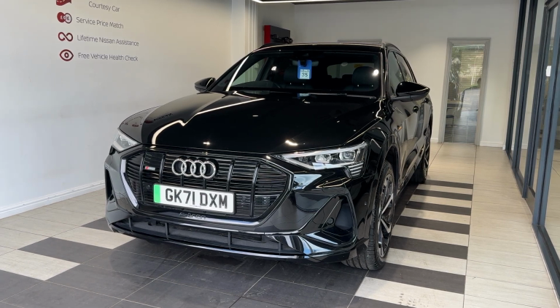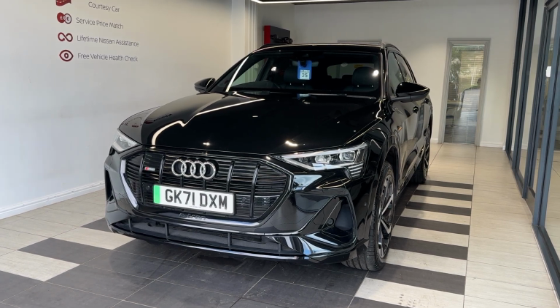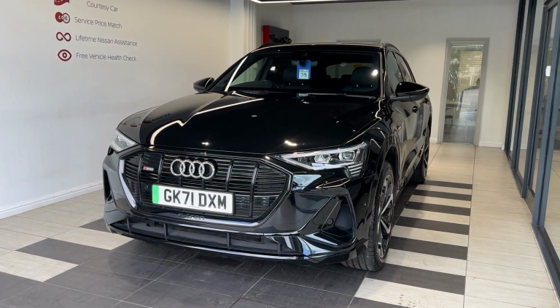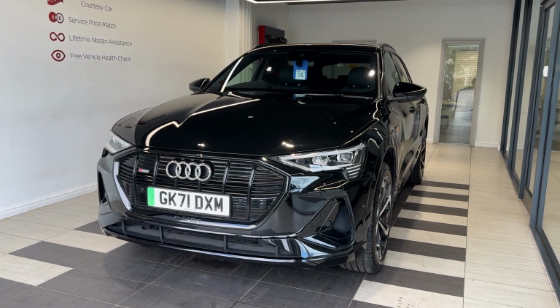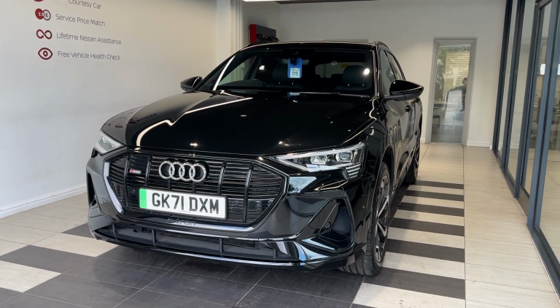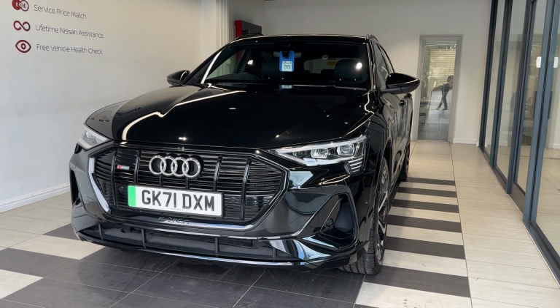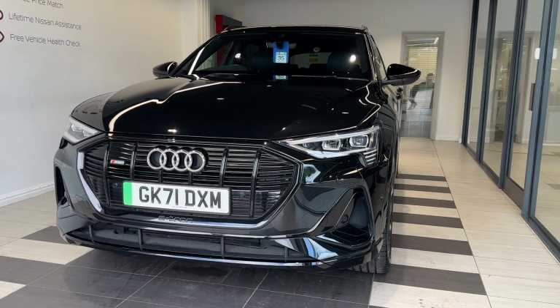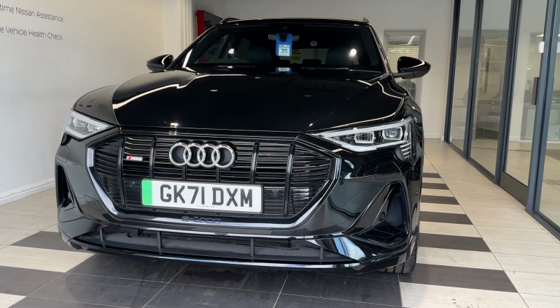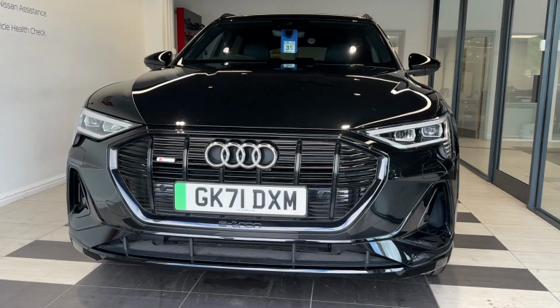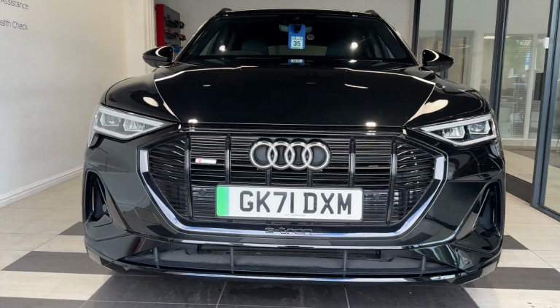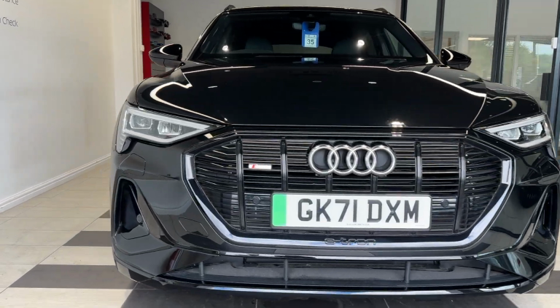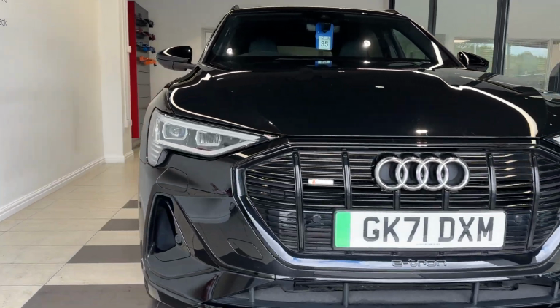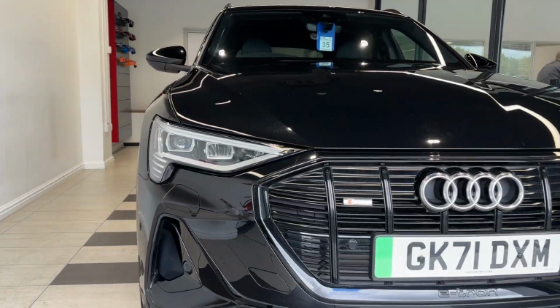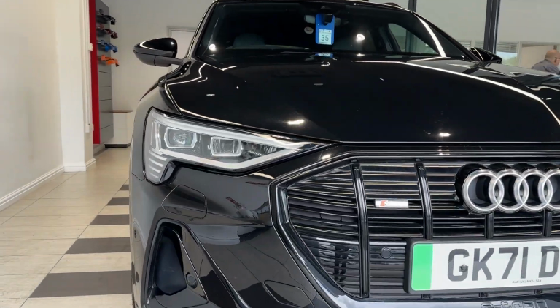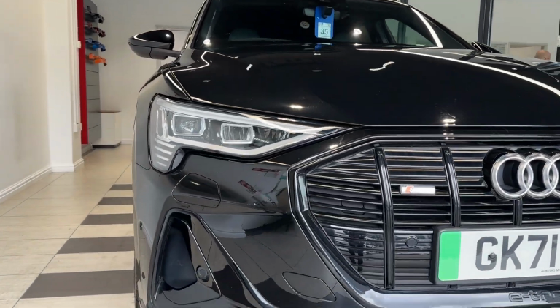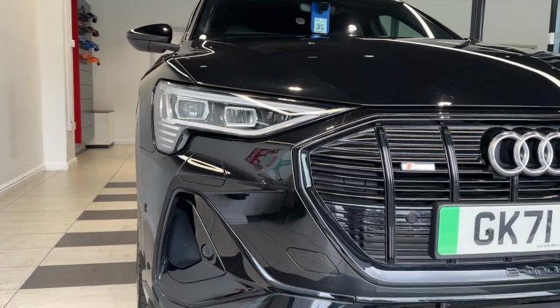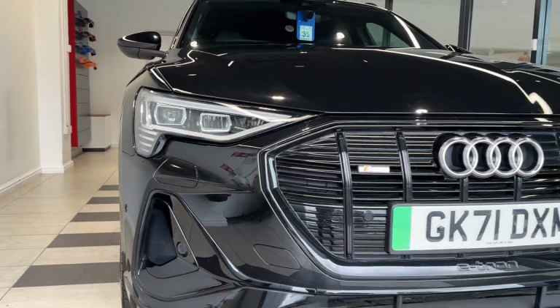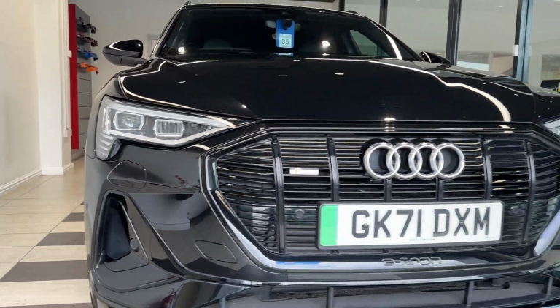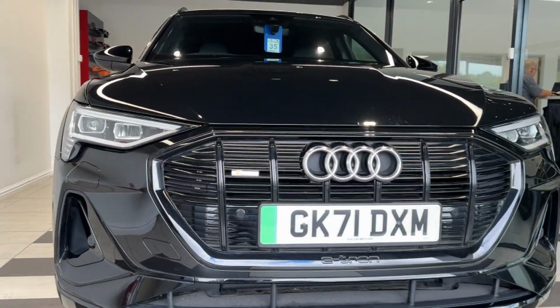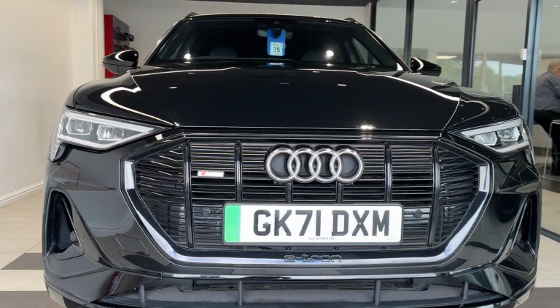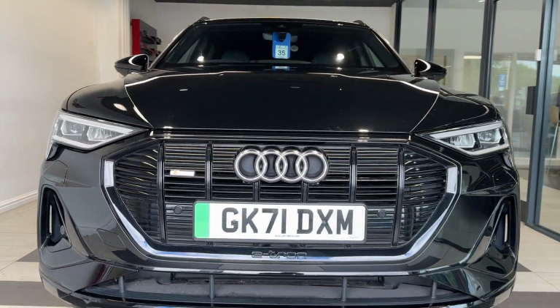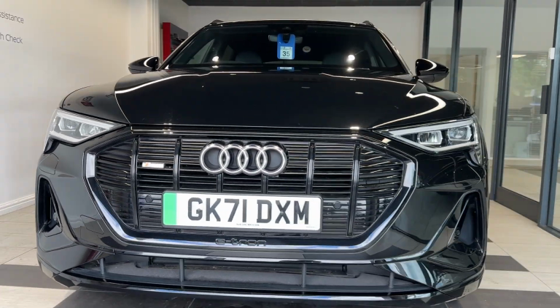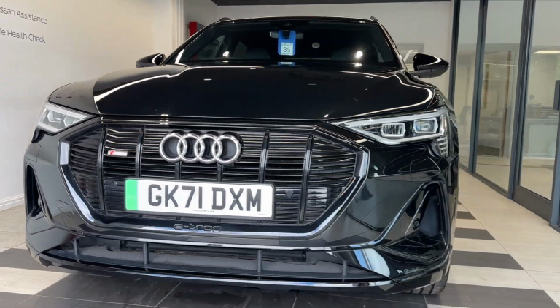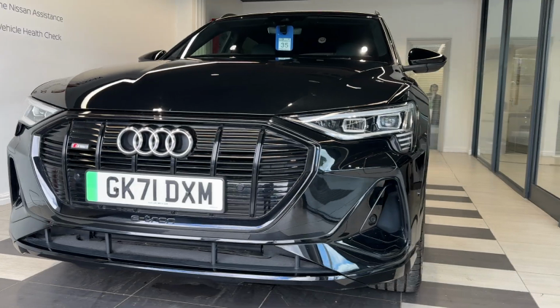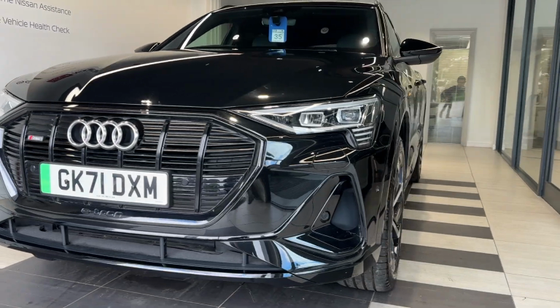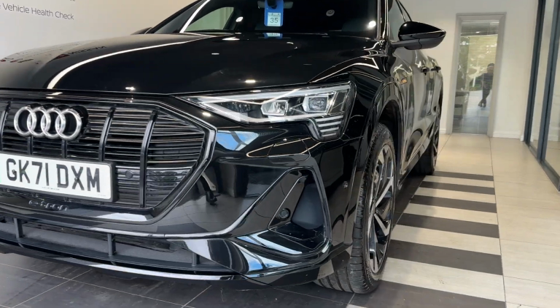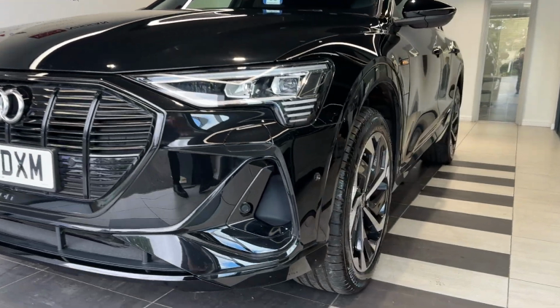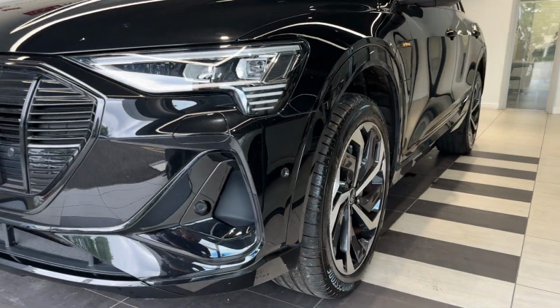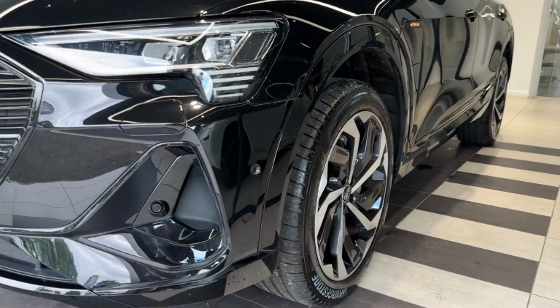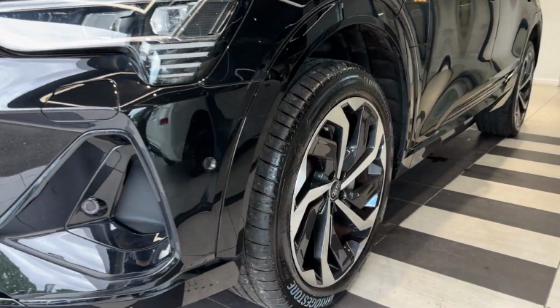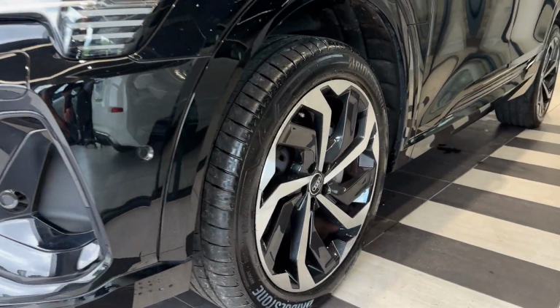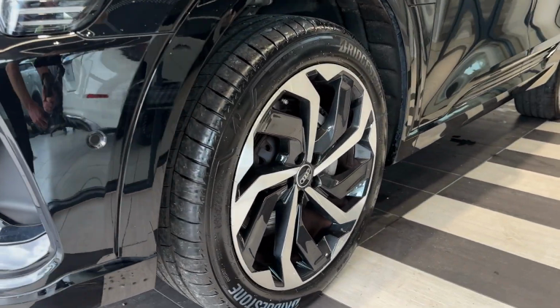Let's take a look around the car. Up front we have LED headlights and front parking sensors. Coming down to the passenger side front wheel.